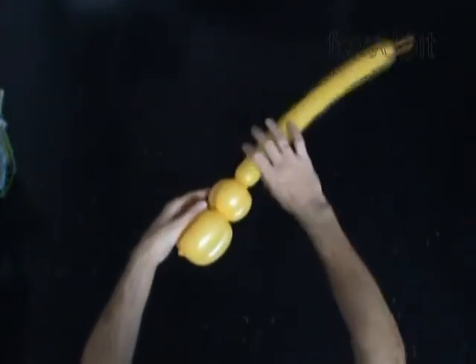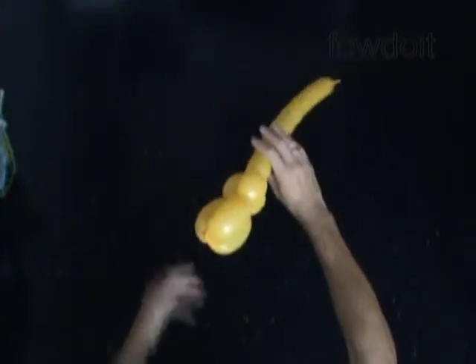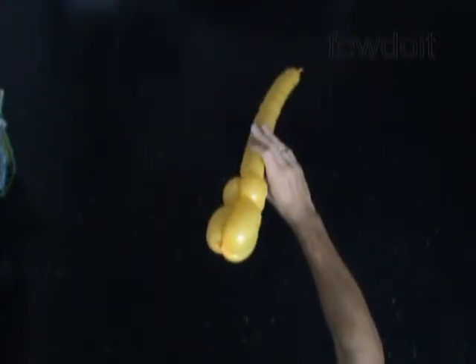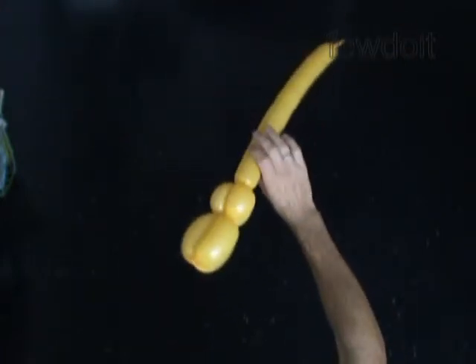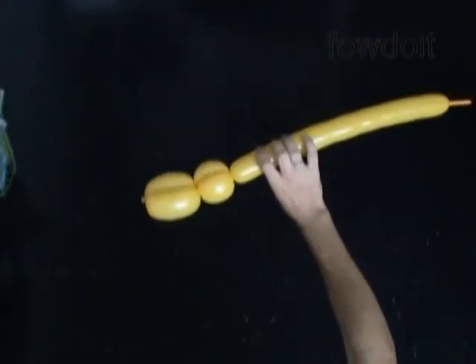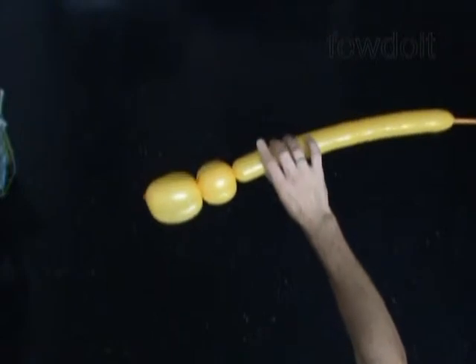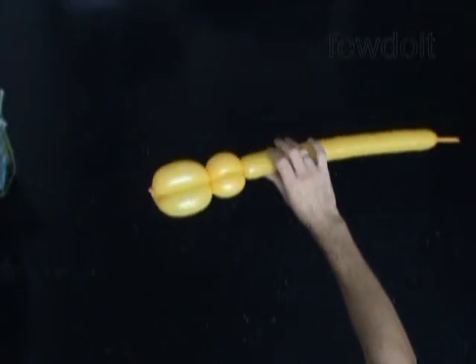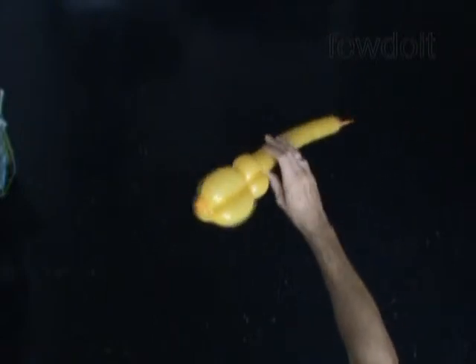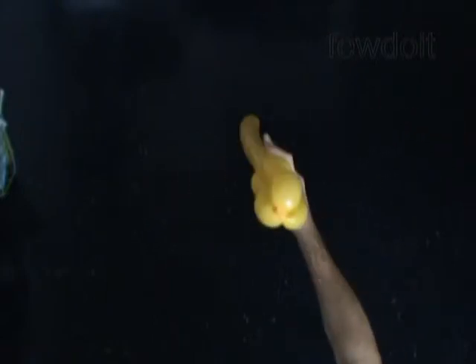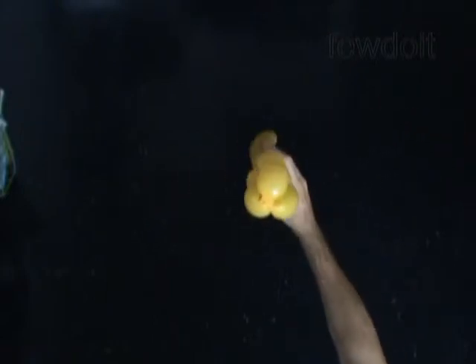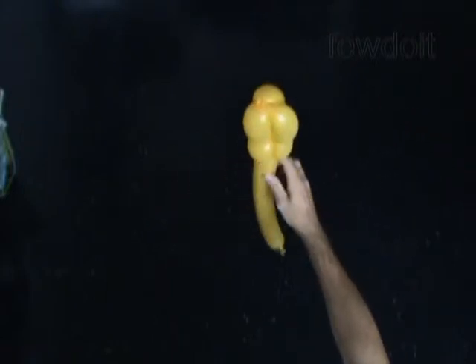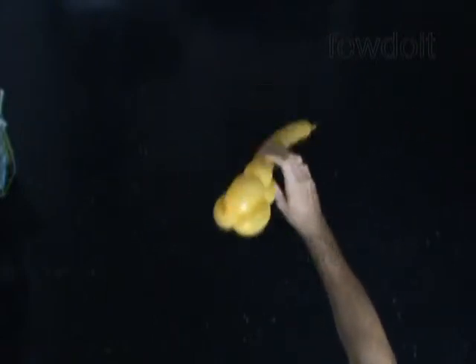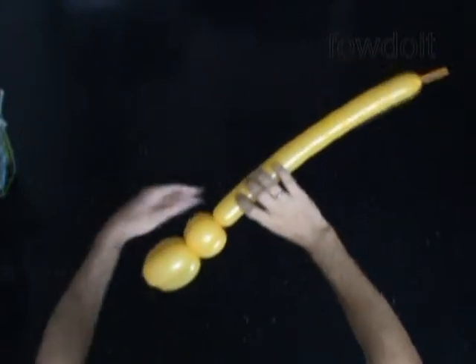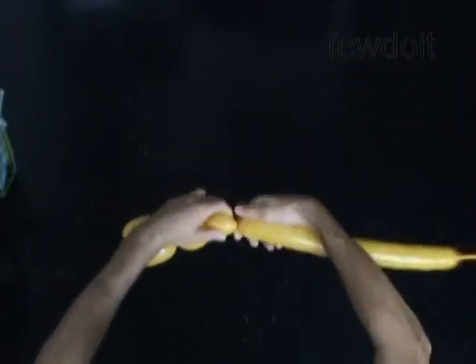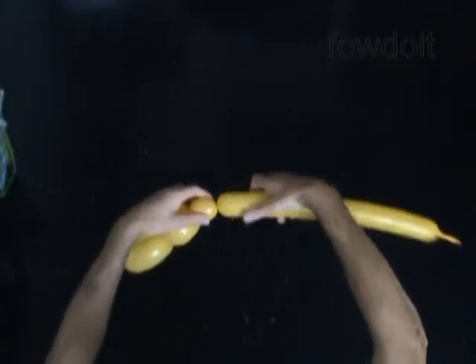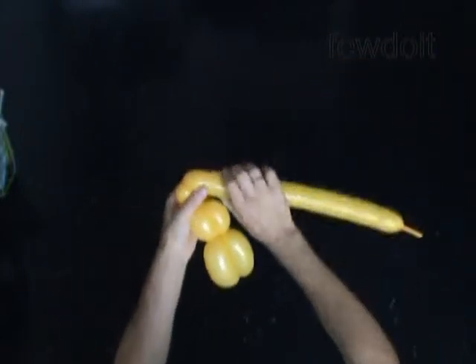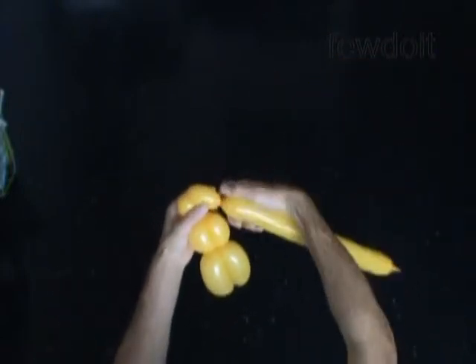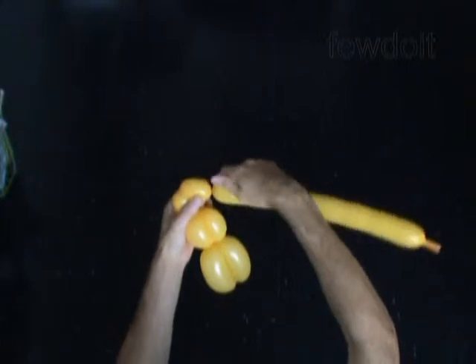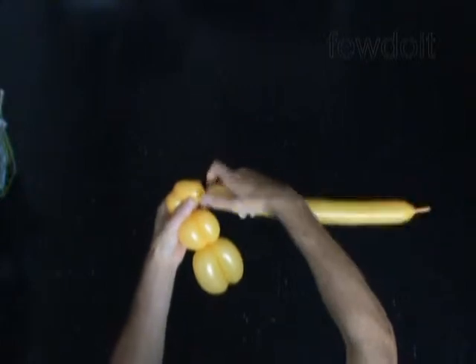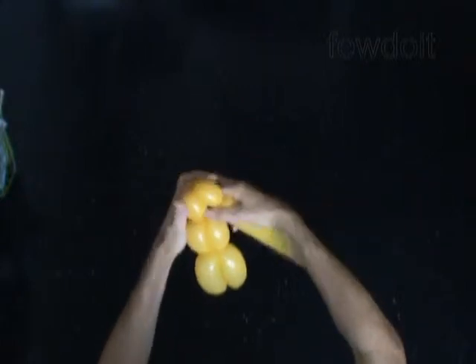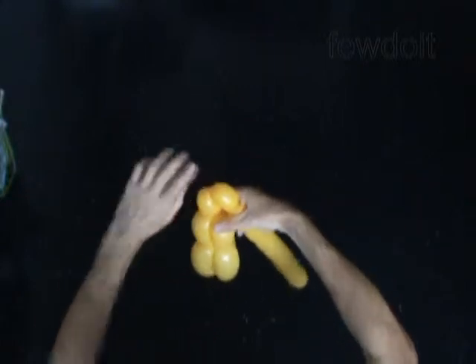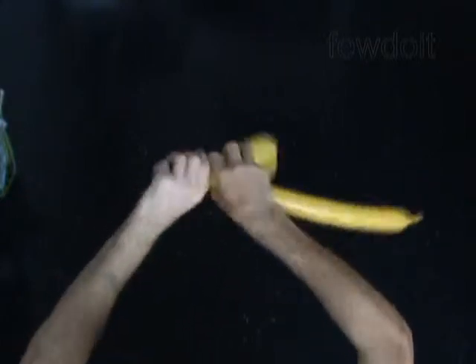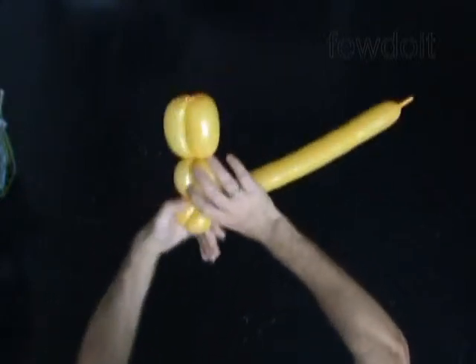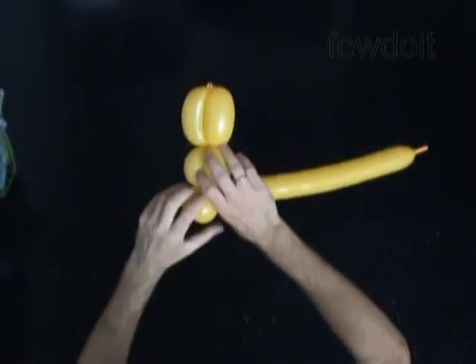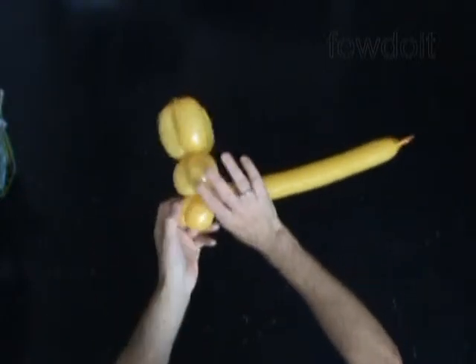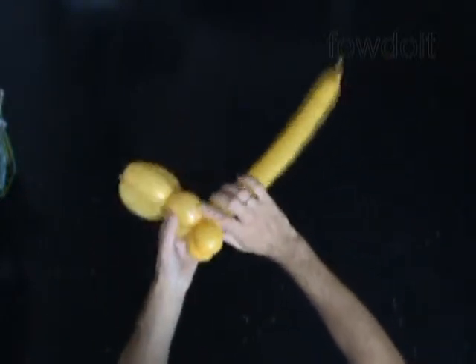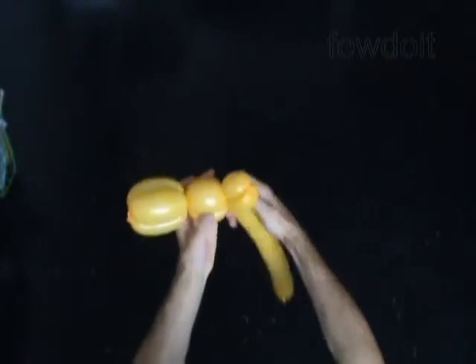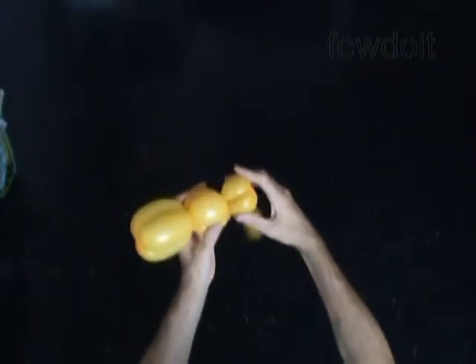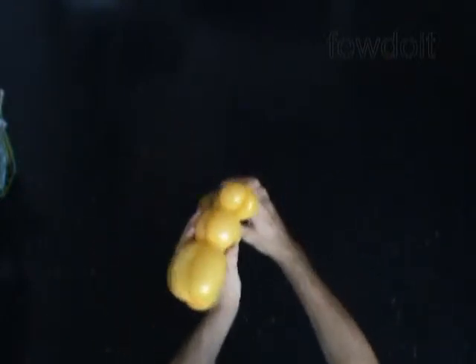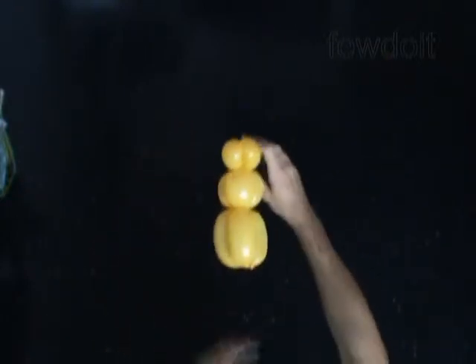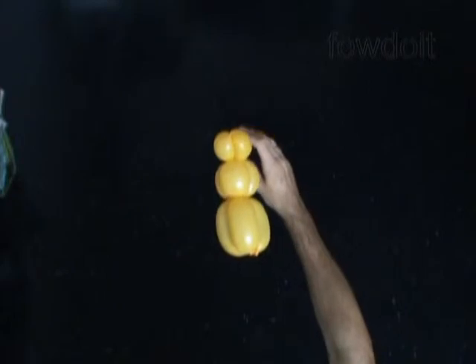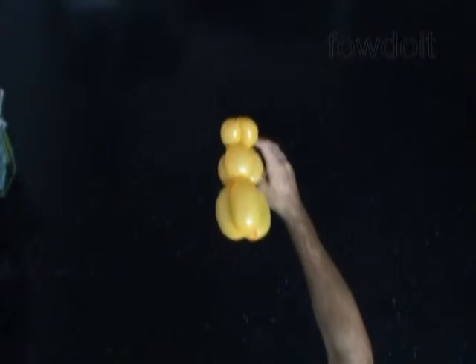The next two bubbles we twist to make the eyes. Let's twist a chain of the next two bubbles, about 2 inches long each. Lock both ends of the chain of the last two bubbles in one lock twist. We have made the eyes.